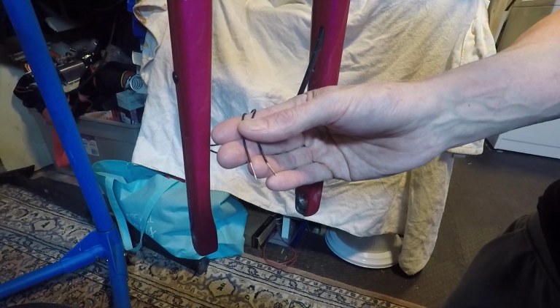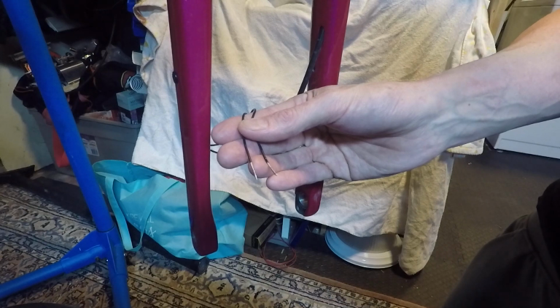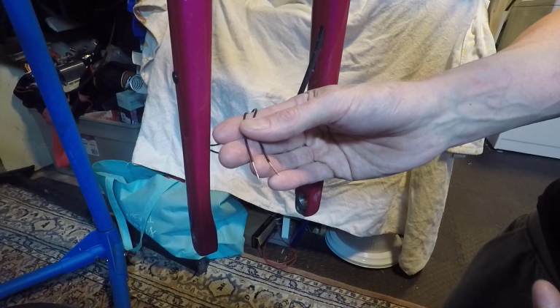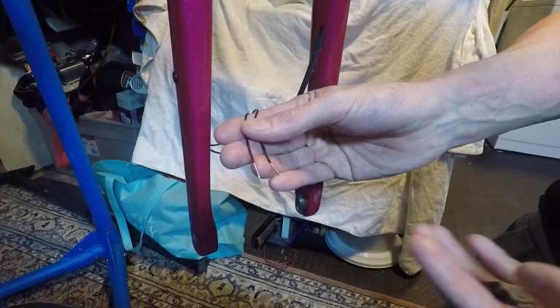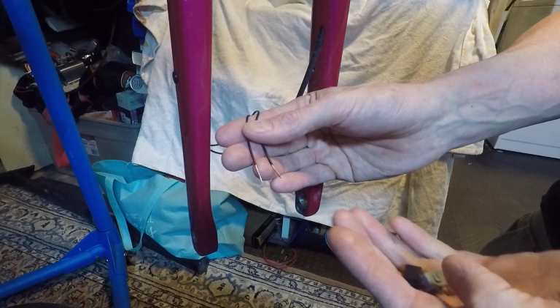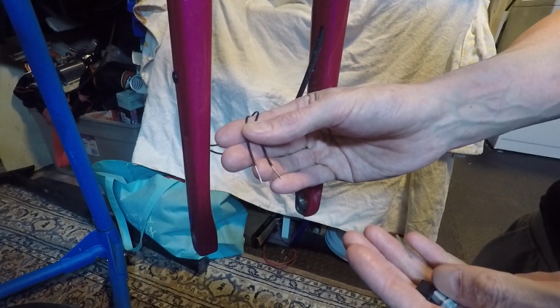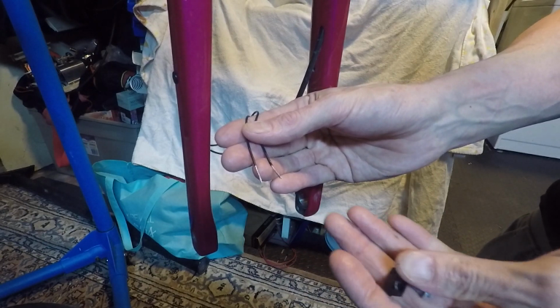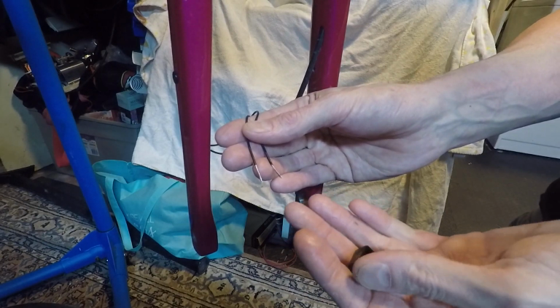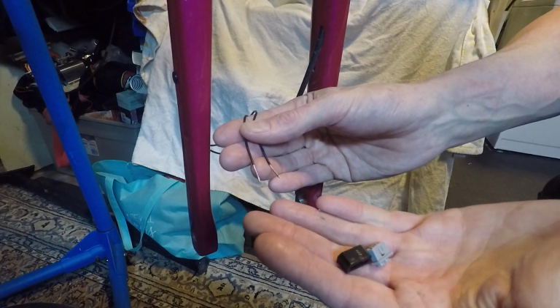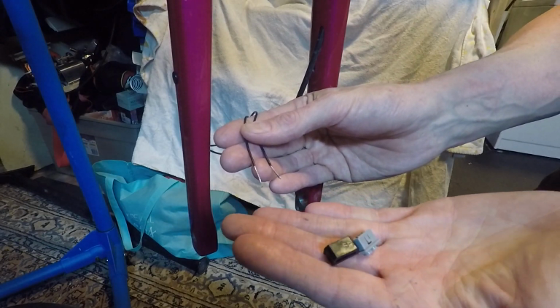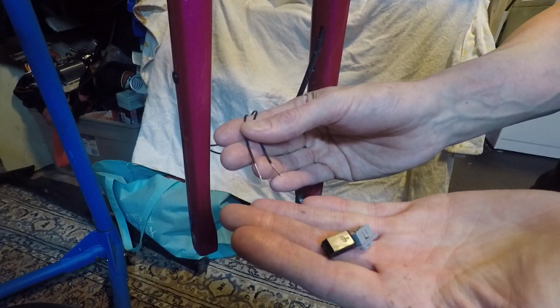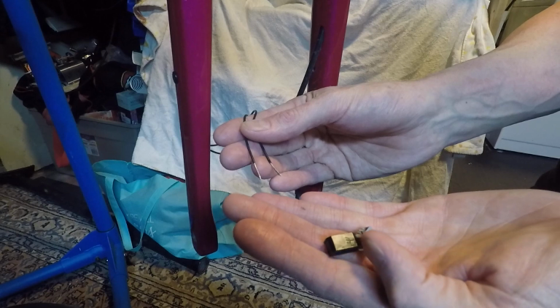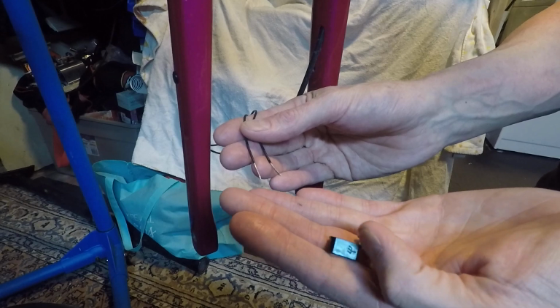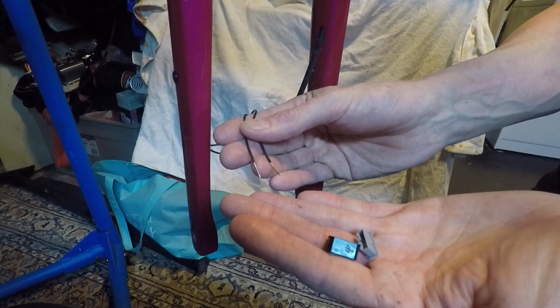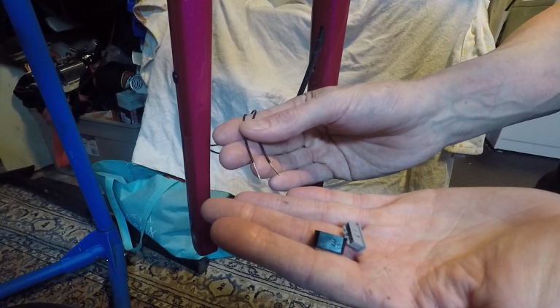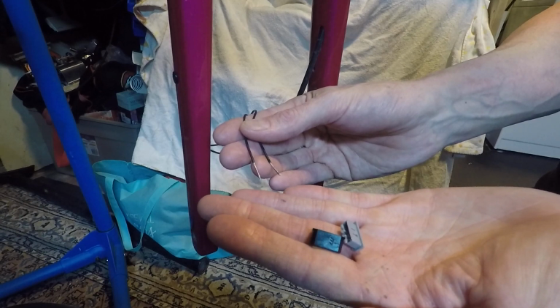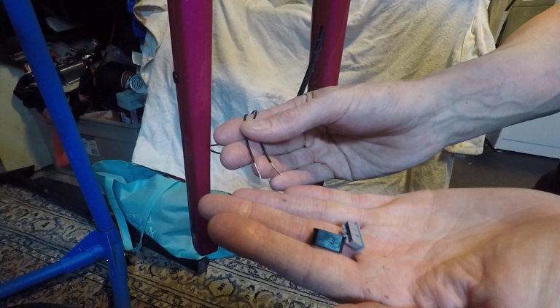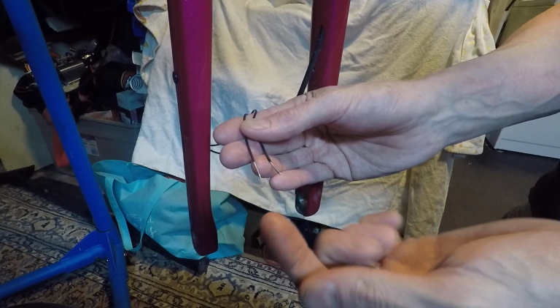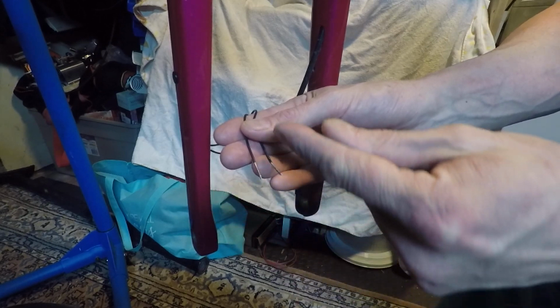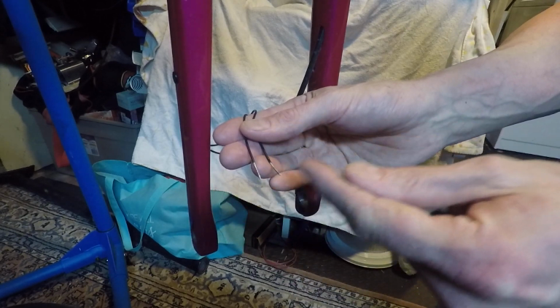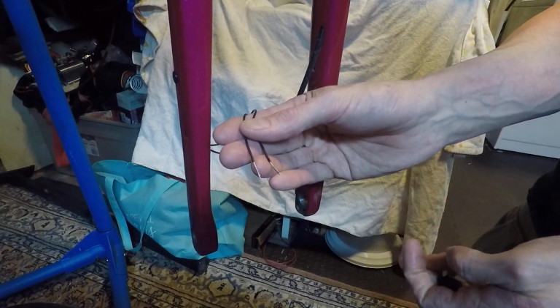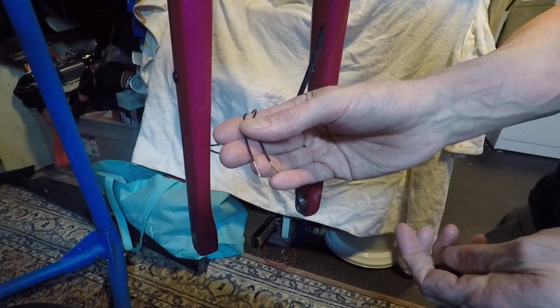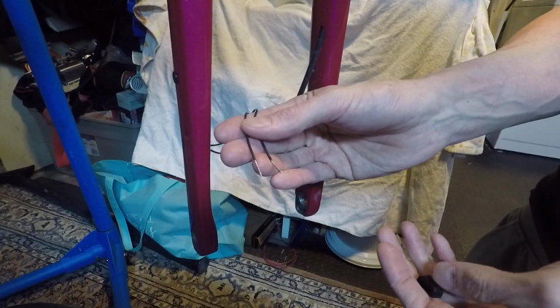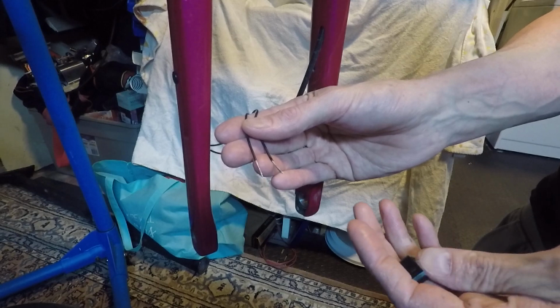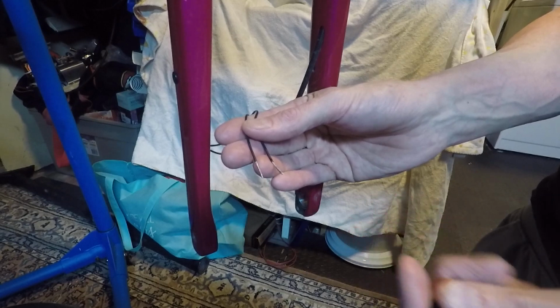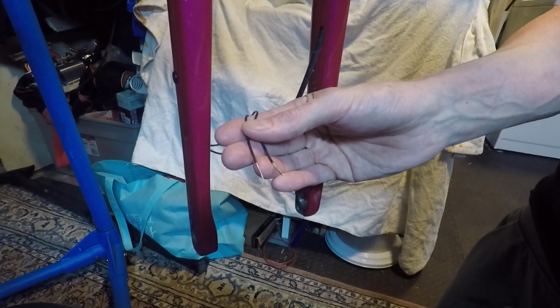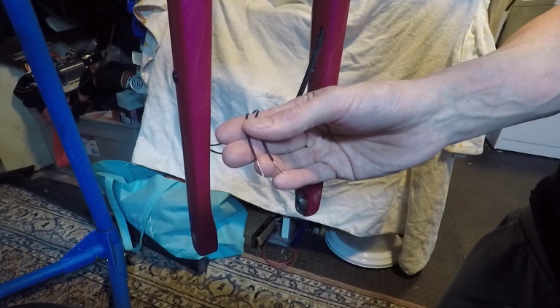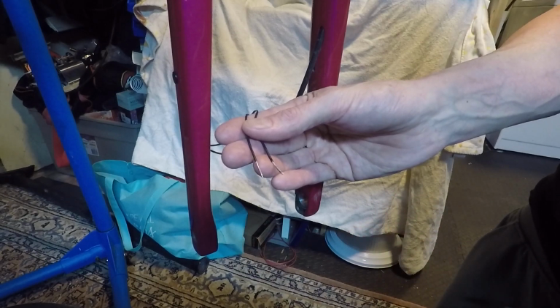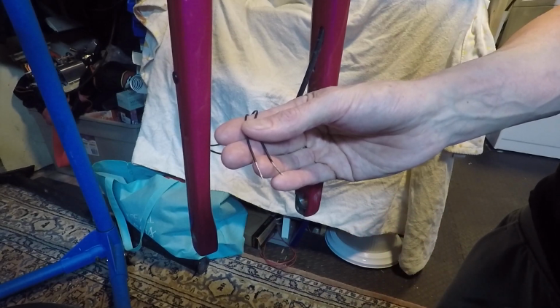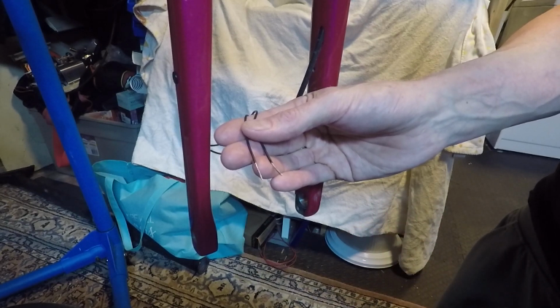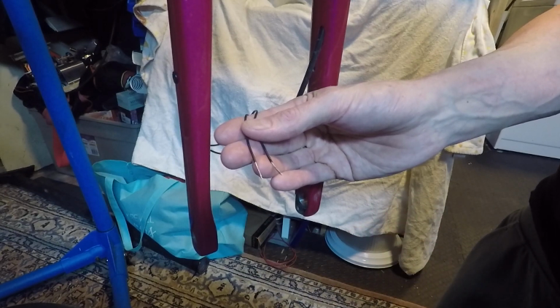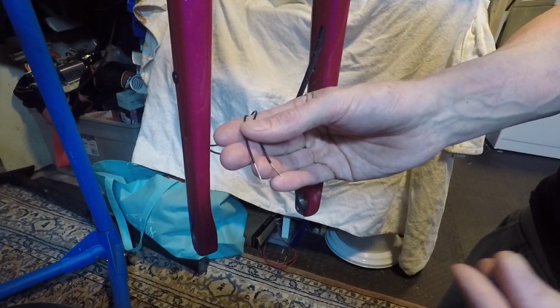Hey everyone, I thought I'd do a quick video on how to connect your Shimano Dynamo Hub connector to the leads that go to your Dynamo Lite. It's pretty easy — no soldering or crimping required.